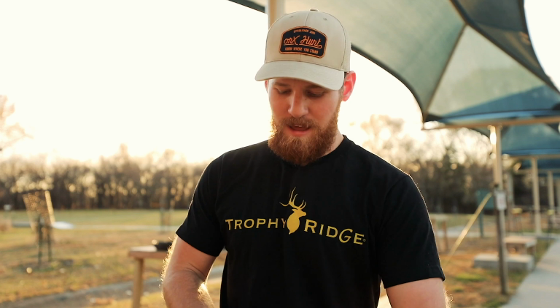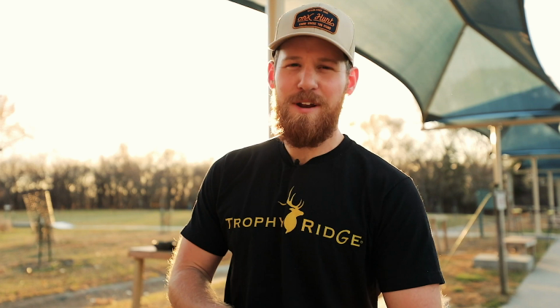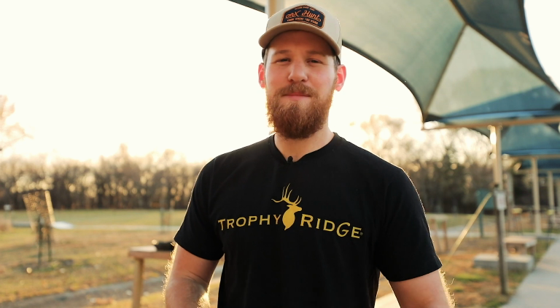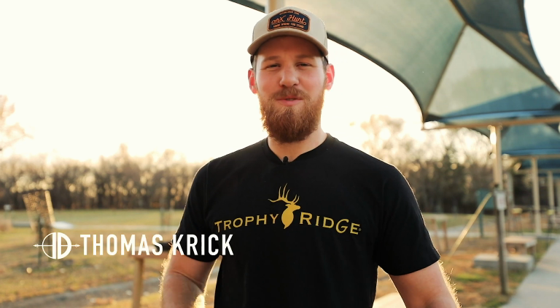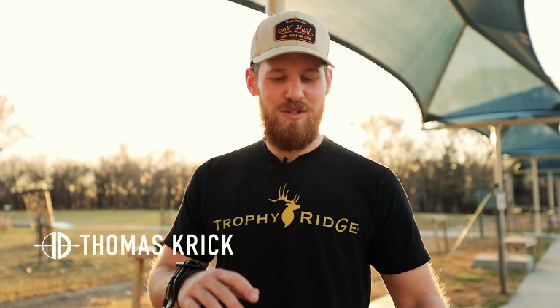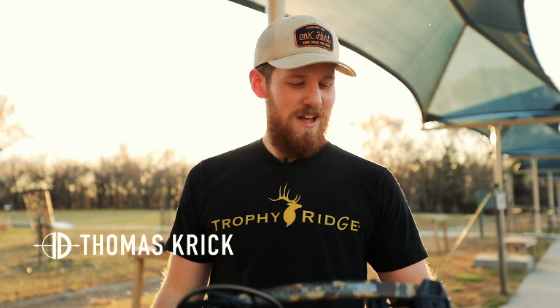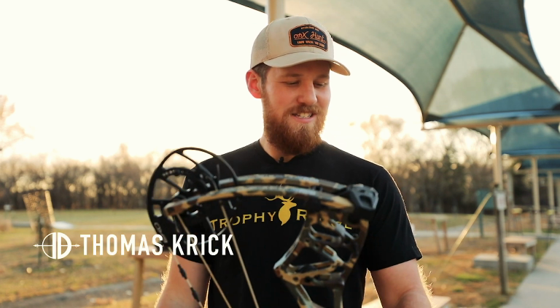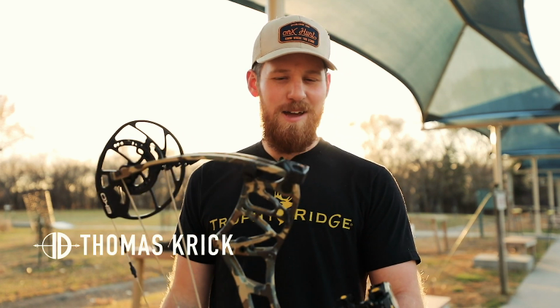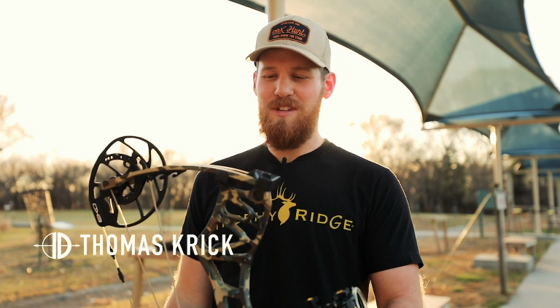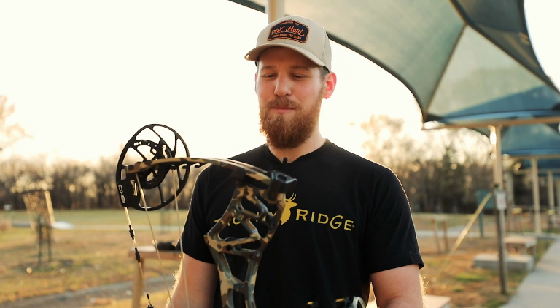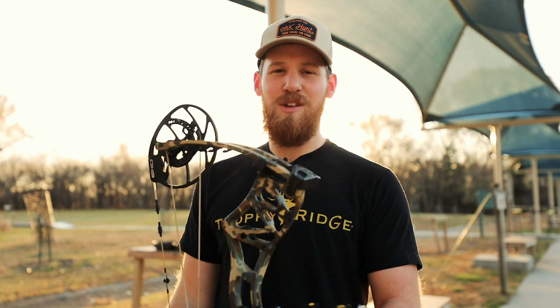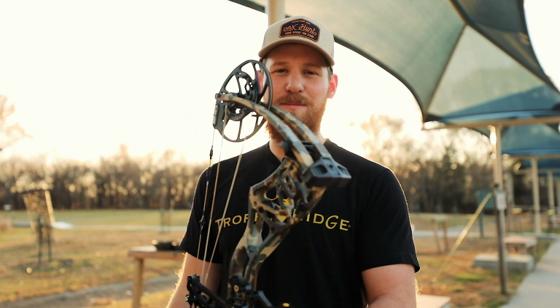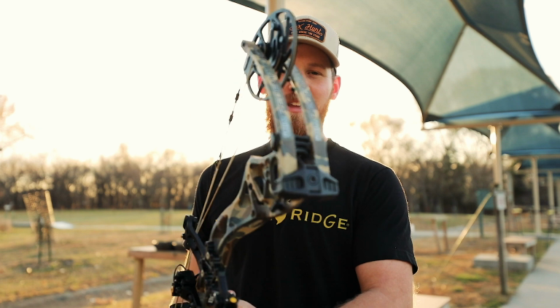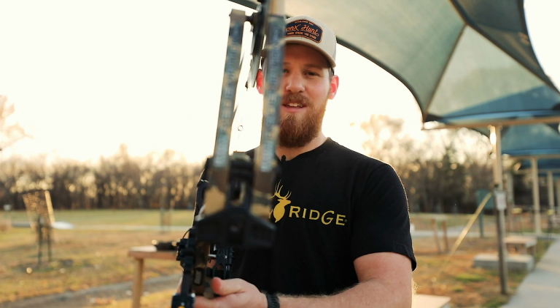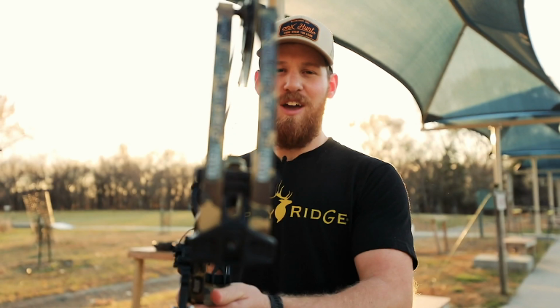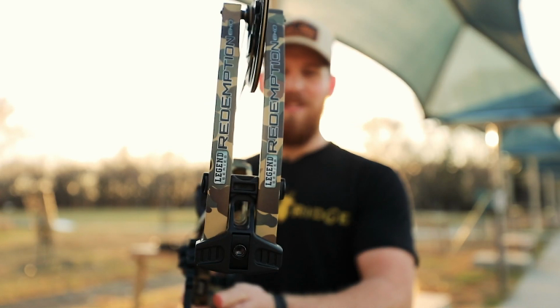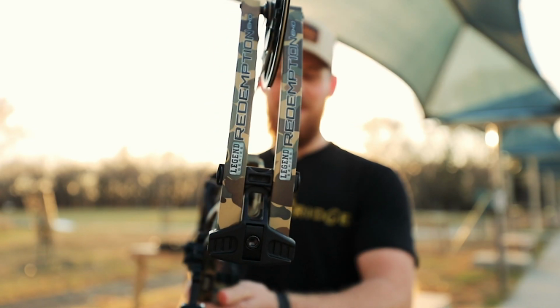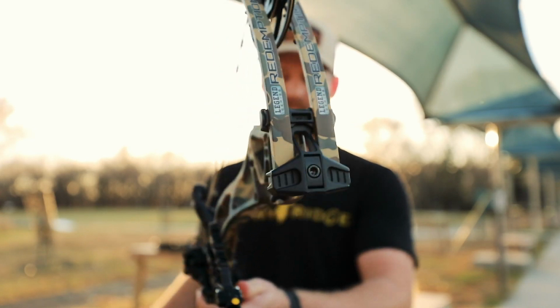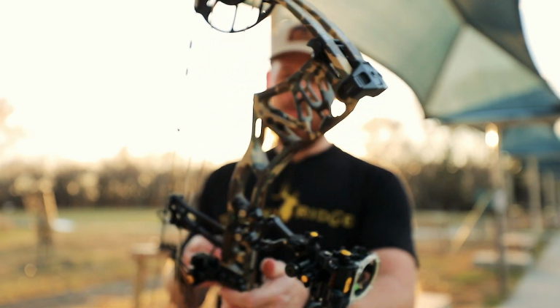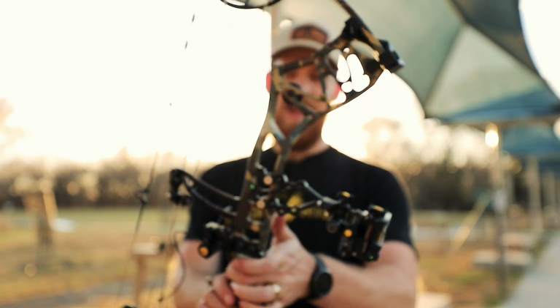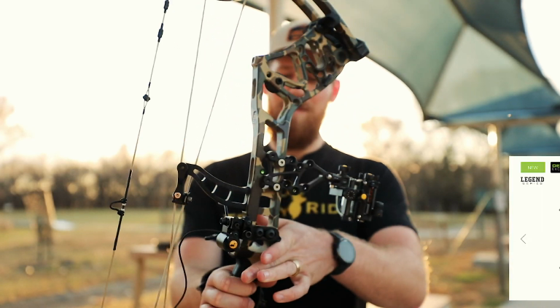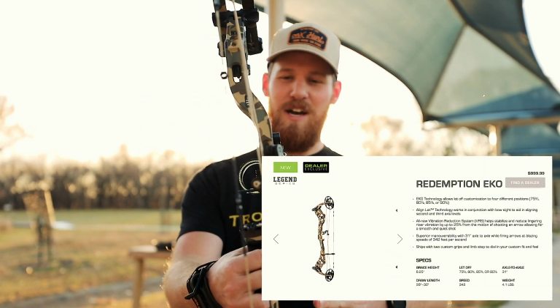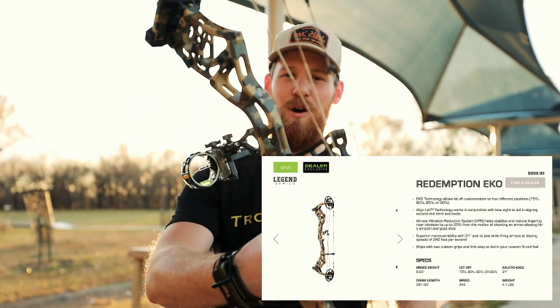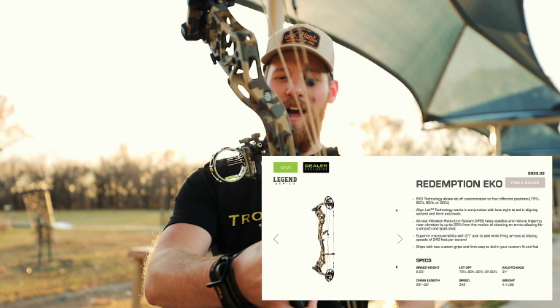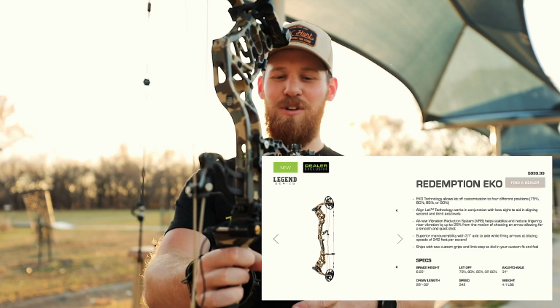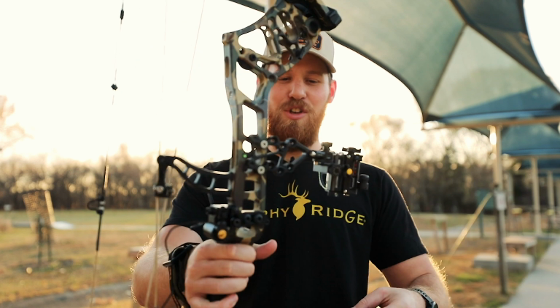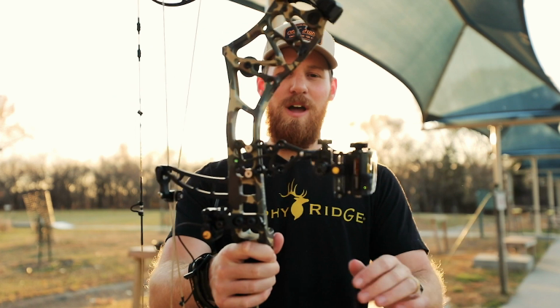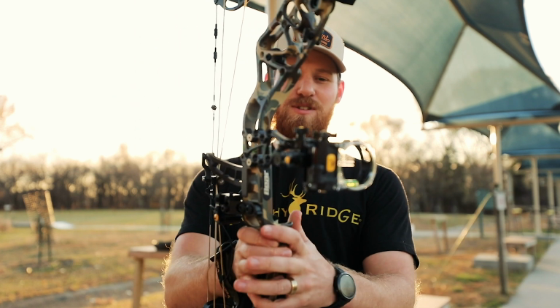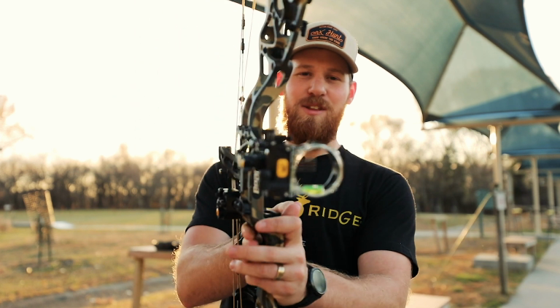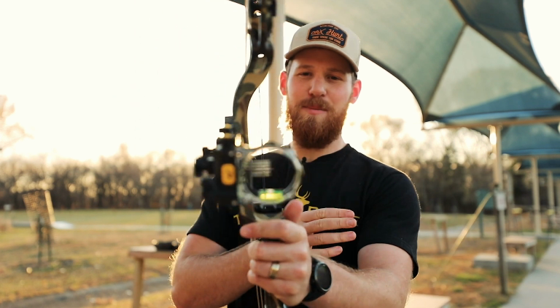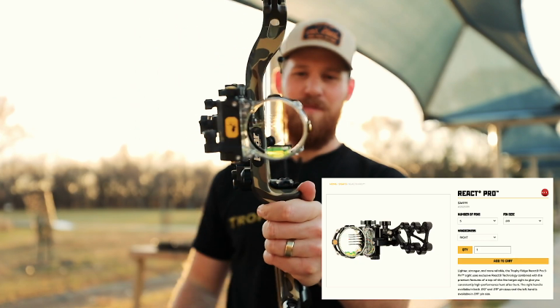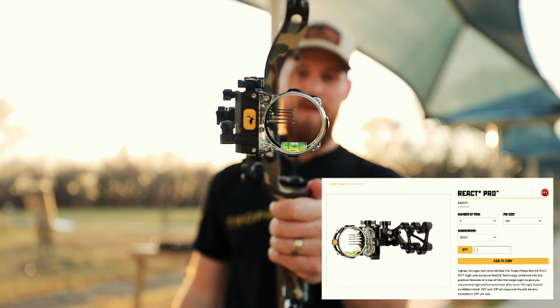Hey everybody, I'm Thomas with Identical Draw. Today I'm shooting the brand new Redemption EKL in the Legend series with Fredbear Camo. It's an awesome bow. I'm going to show you how to sight in the React Pro 5-pin.